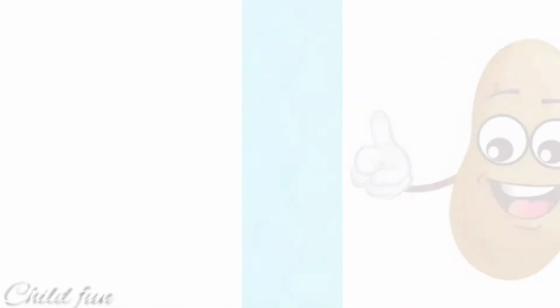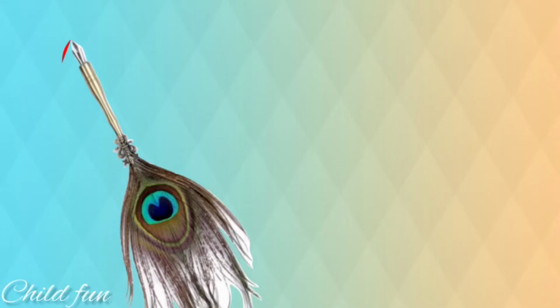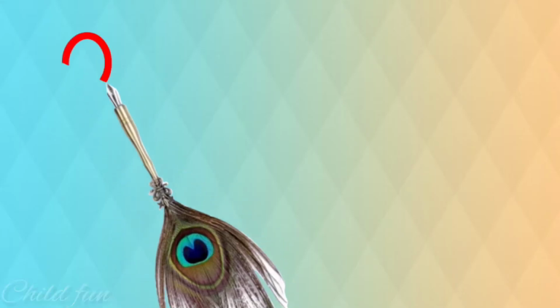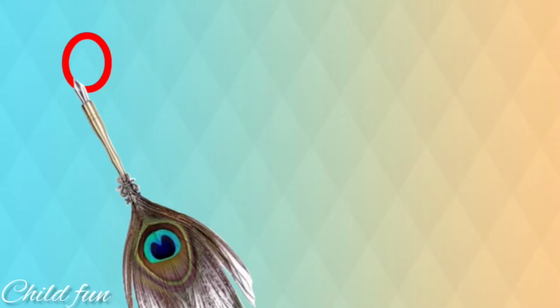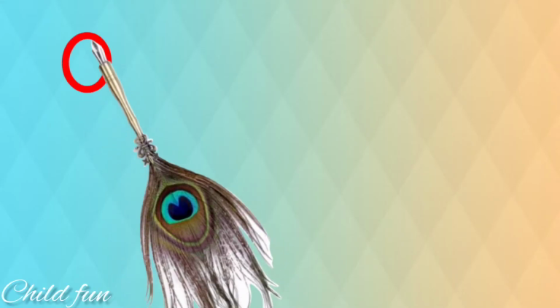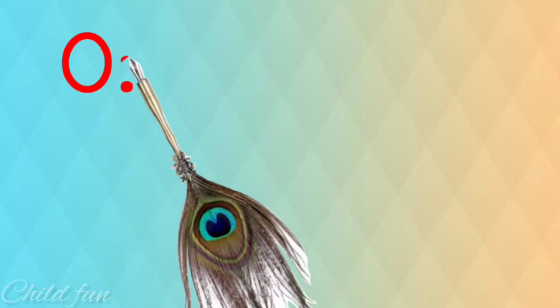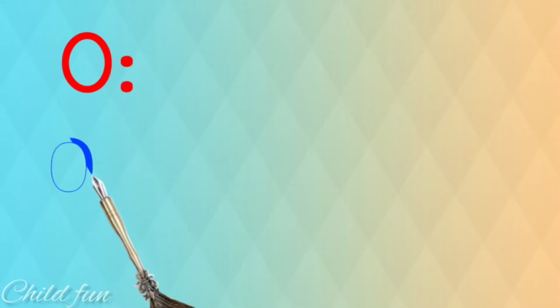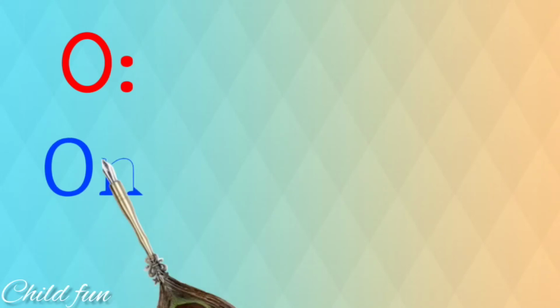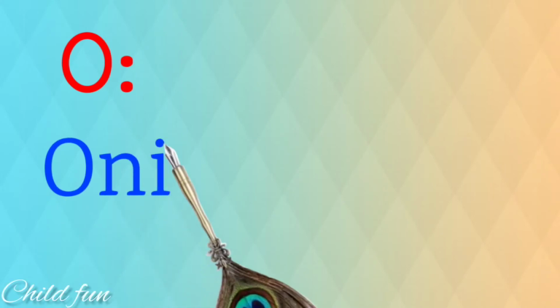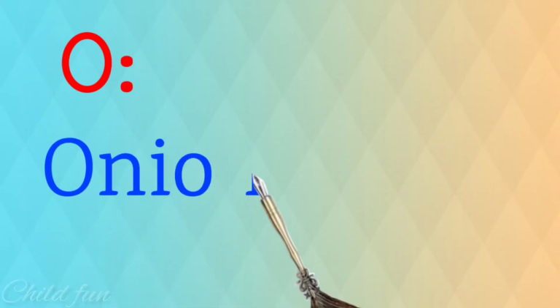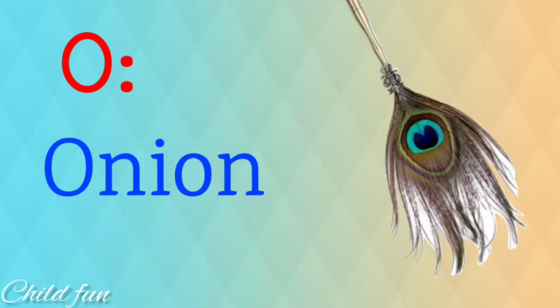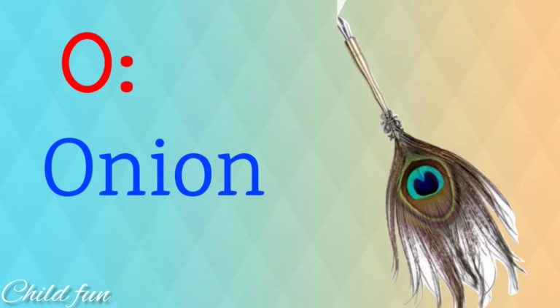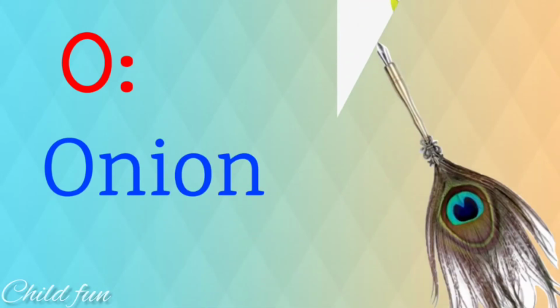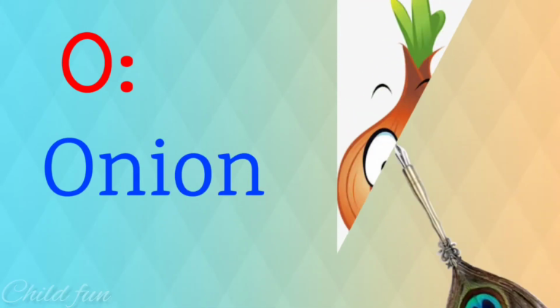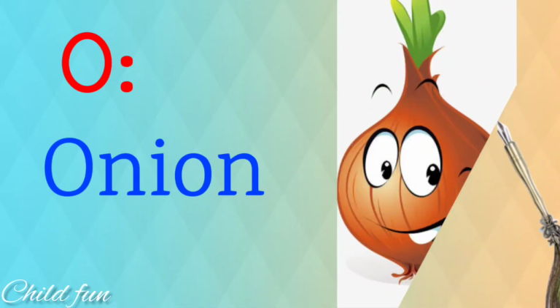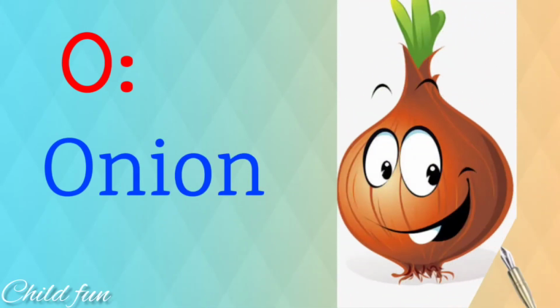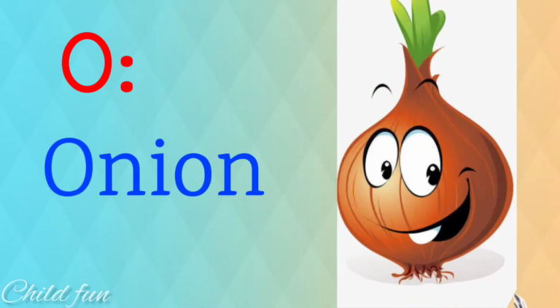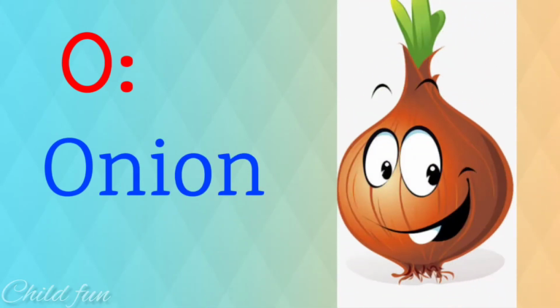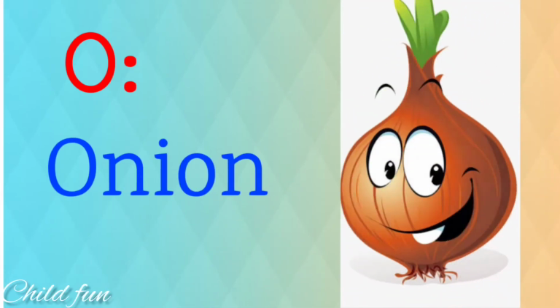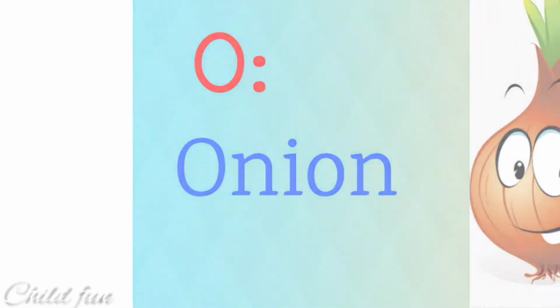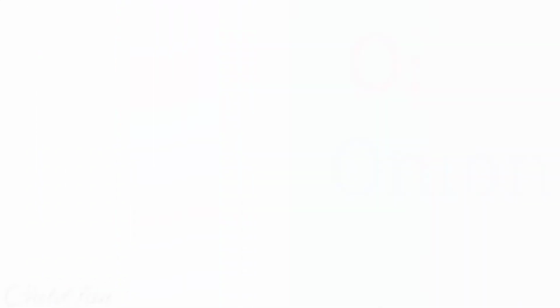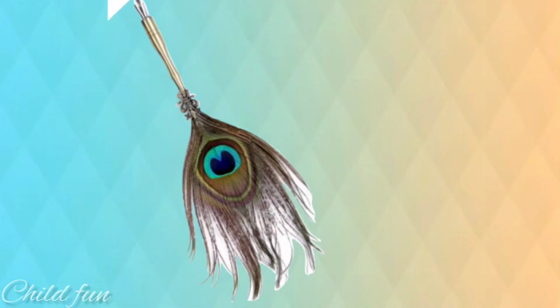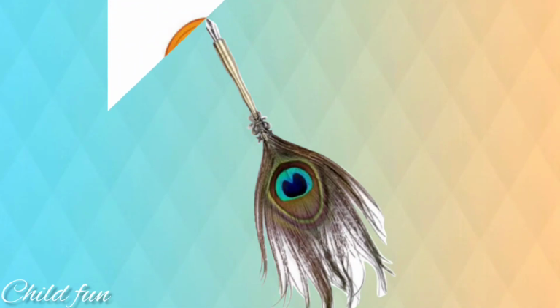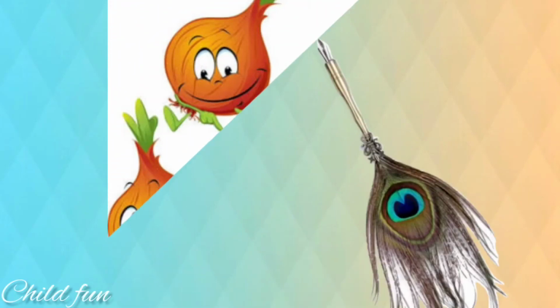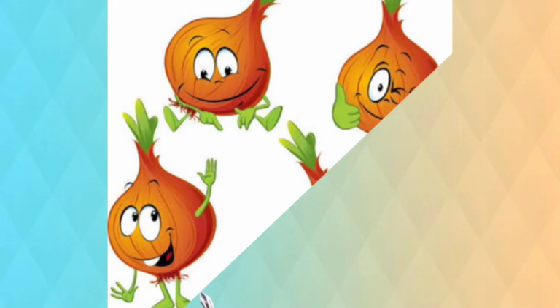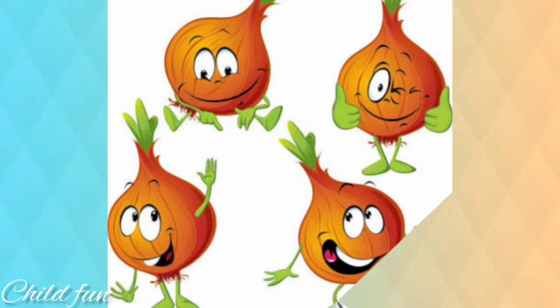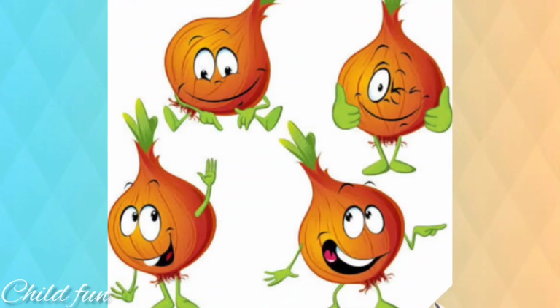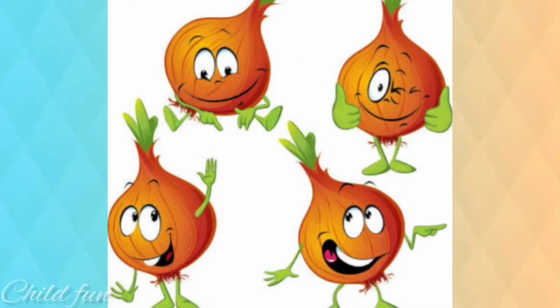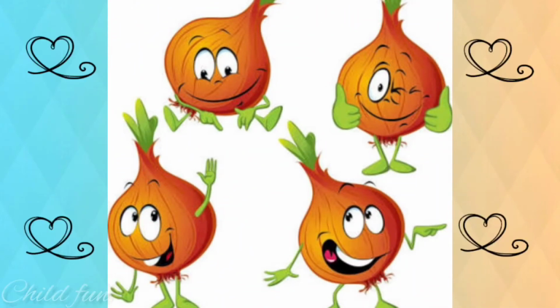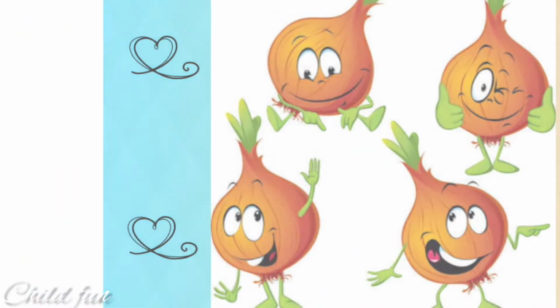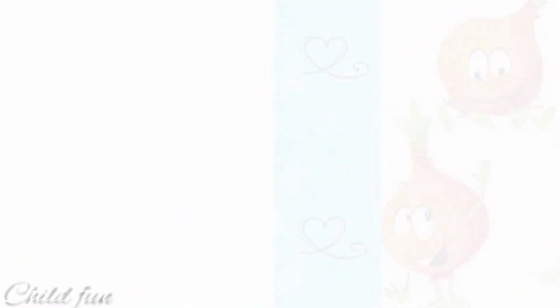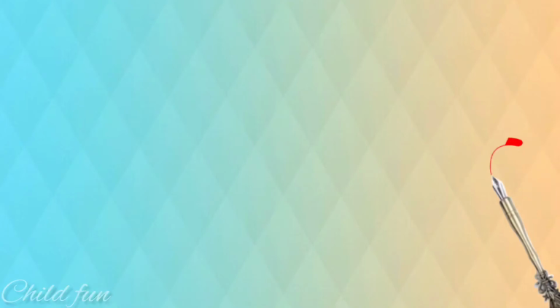How do you do? Onion finger. Onion finger. Where are you? Here I am. Here I am. How do you do?